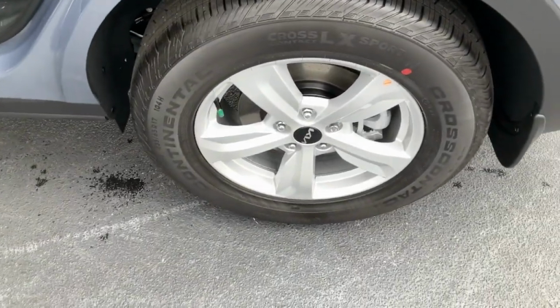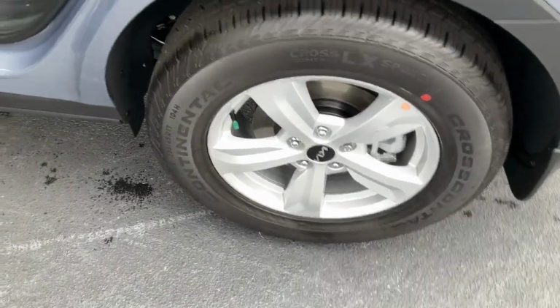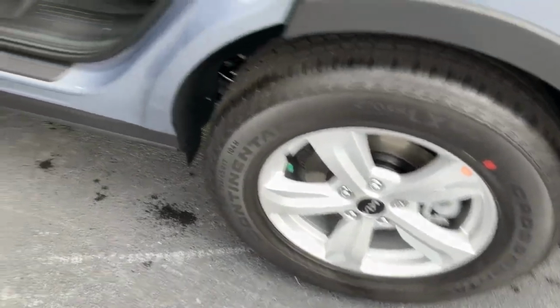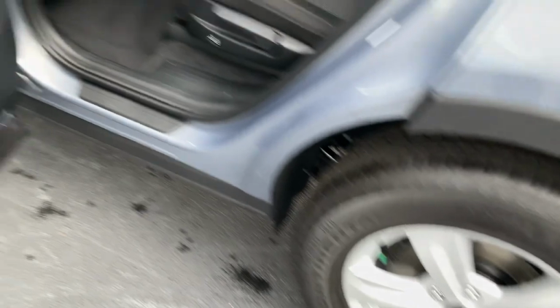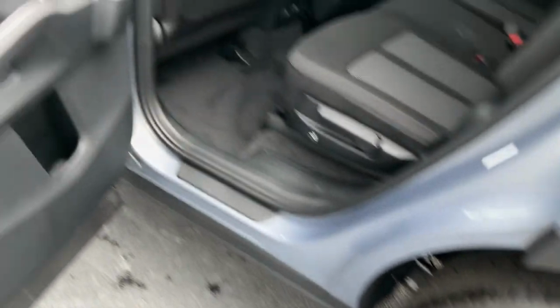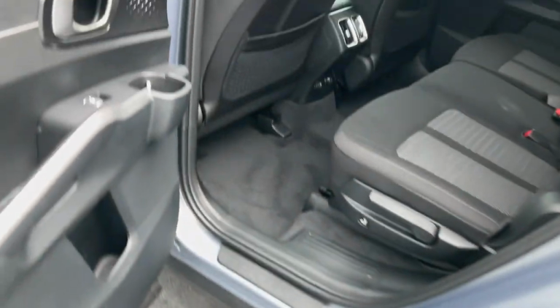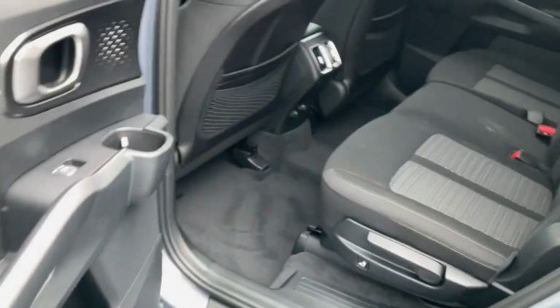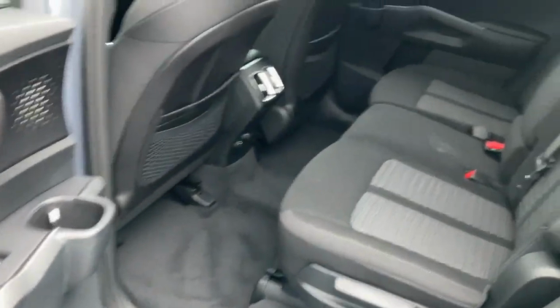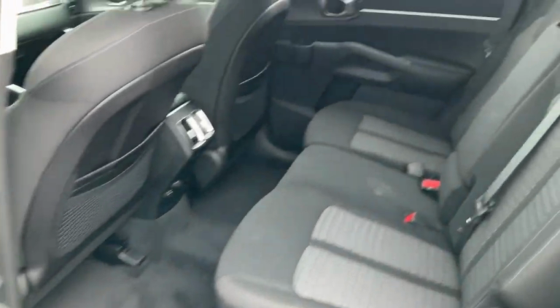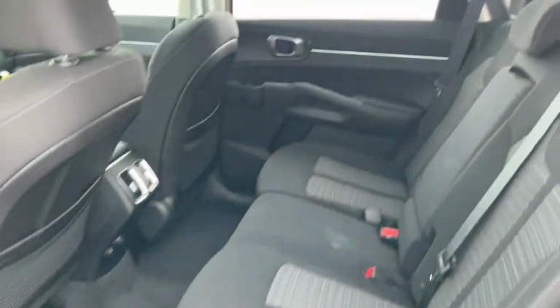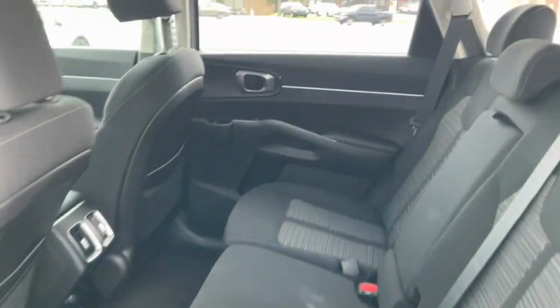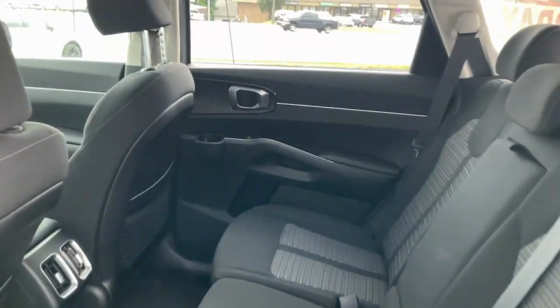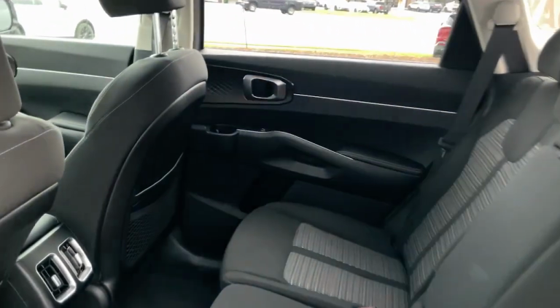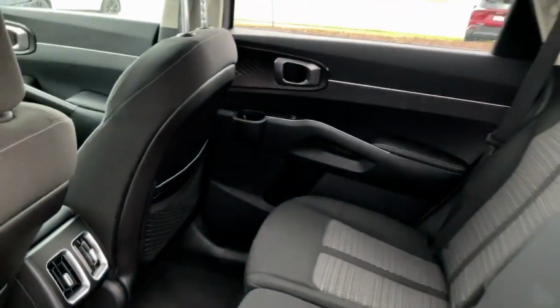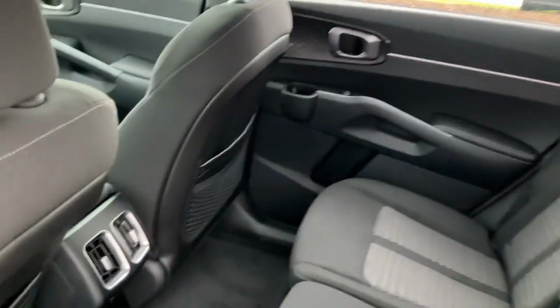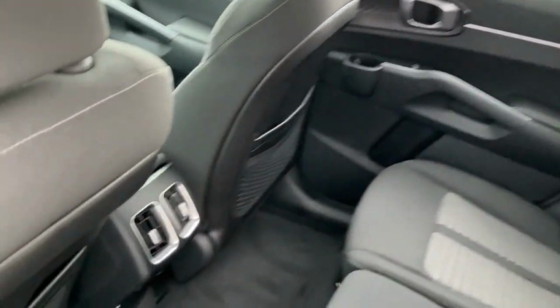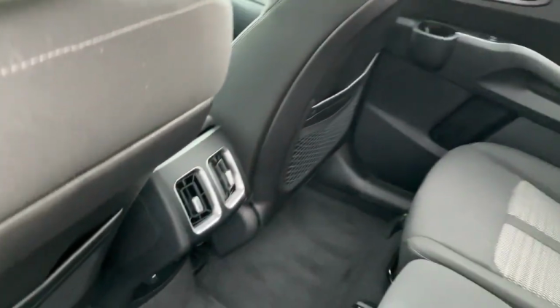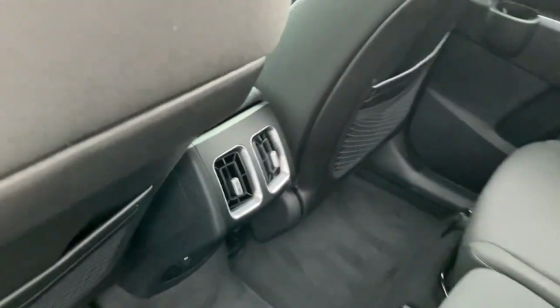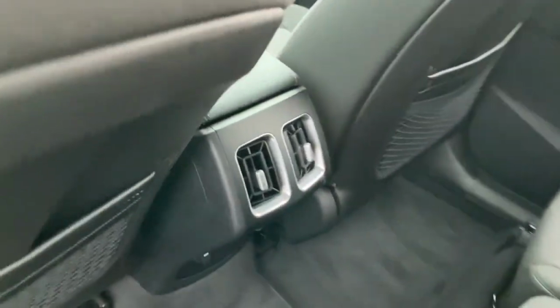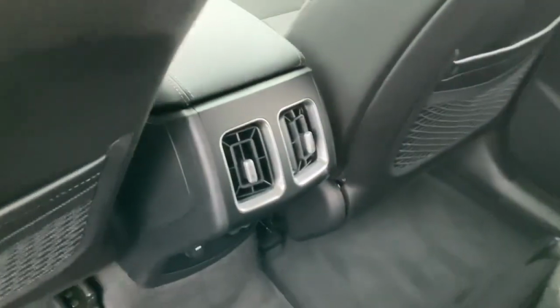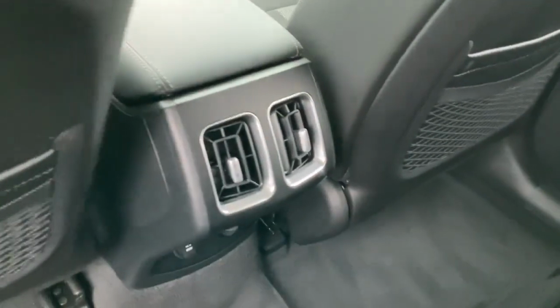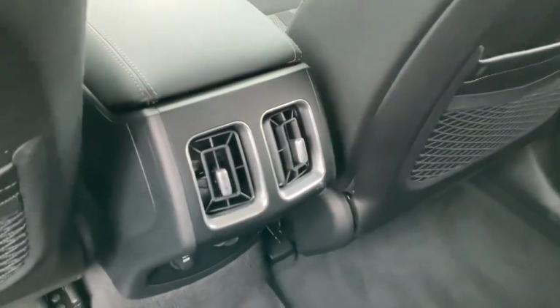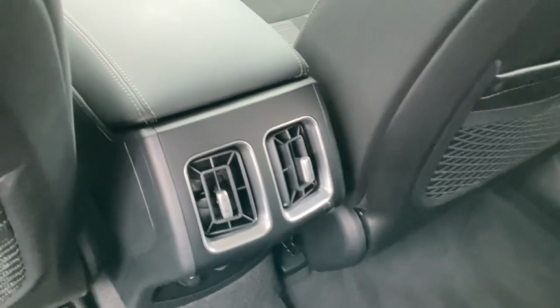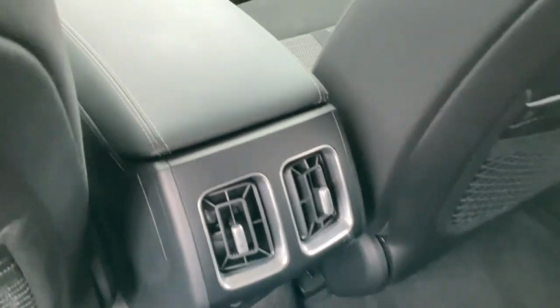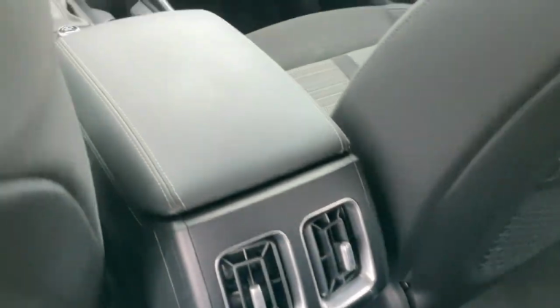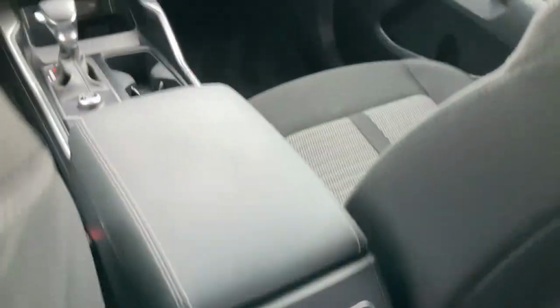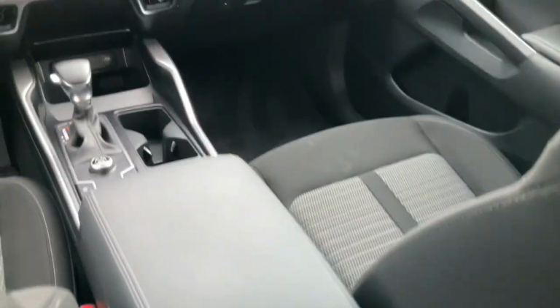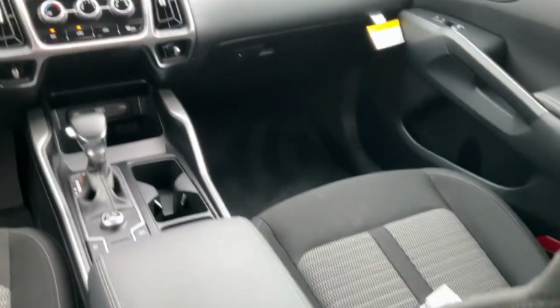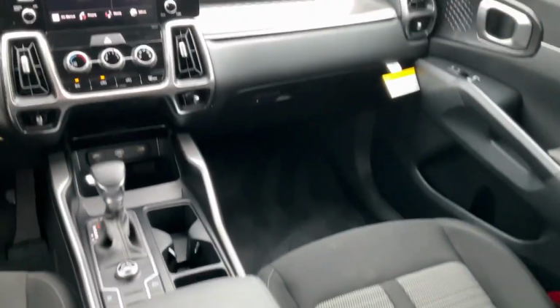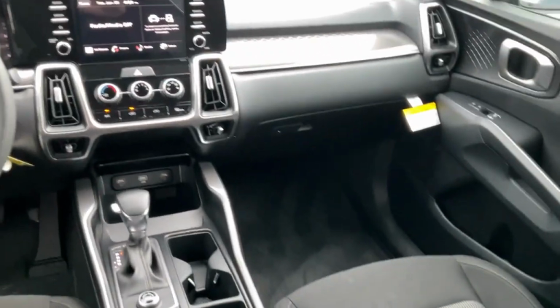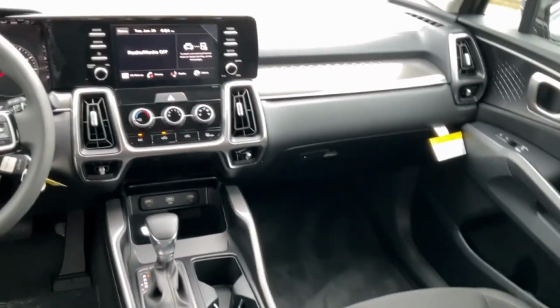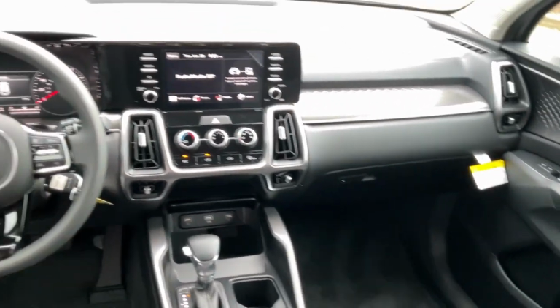Prepare to build lasting family memories in this smooth, spacious Sorento. Come in for a fun and easy test drive. Our team will make it the best part of your day.